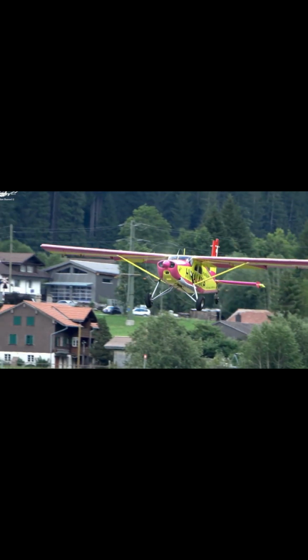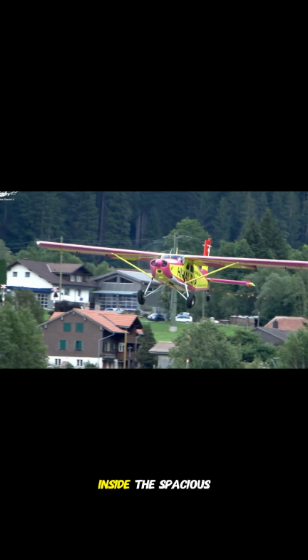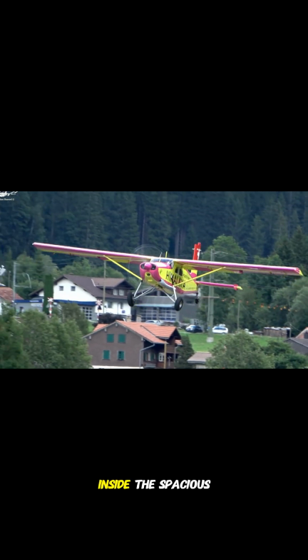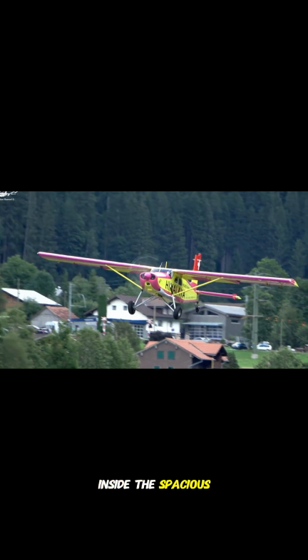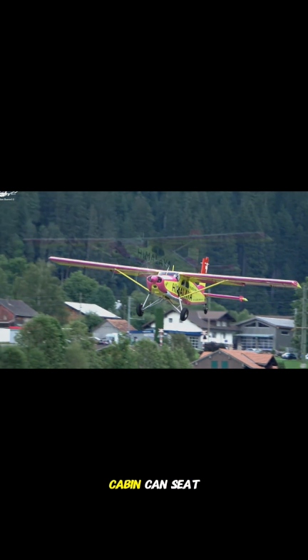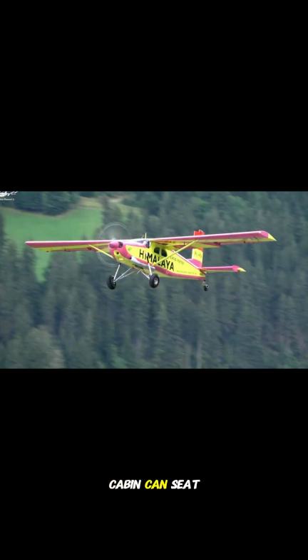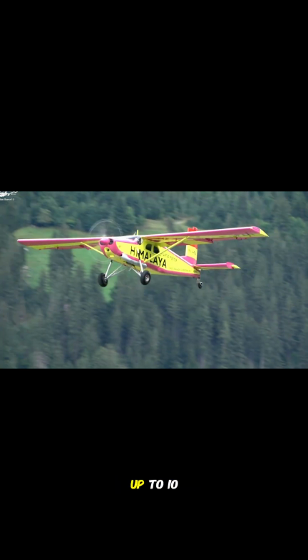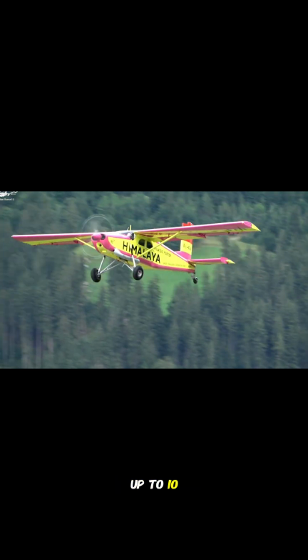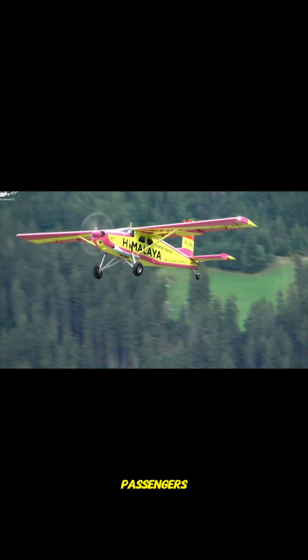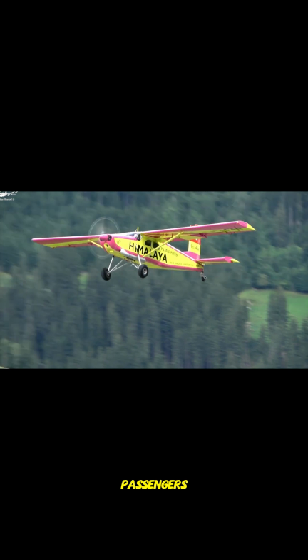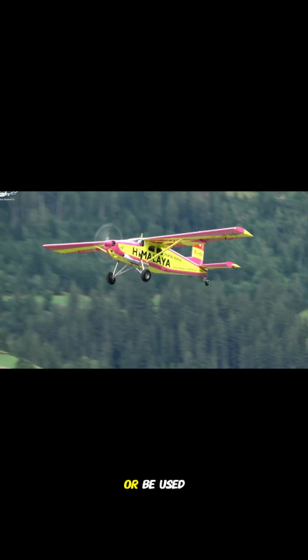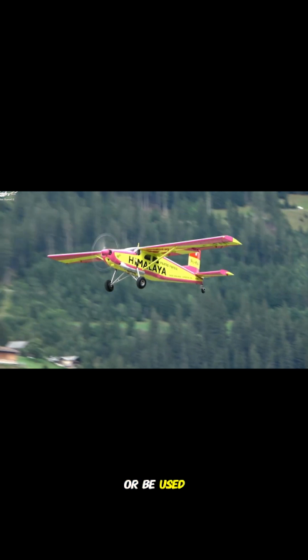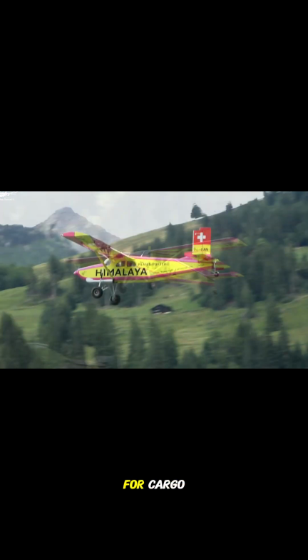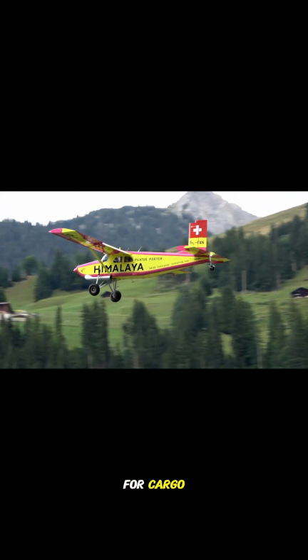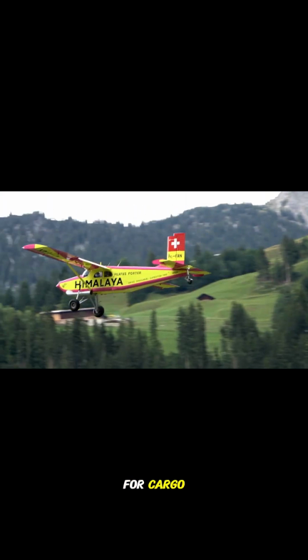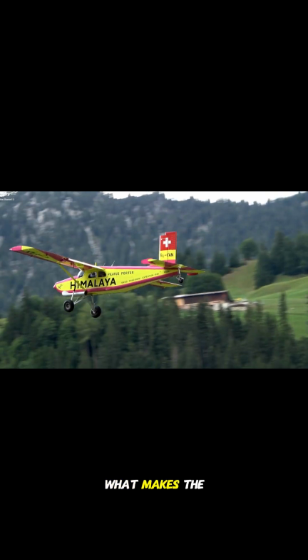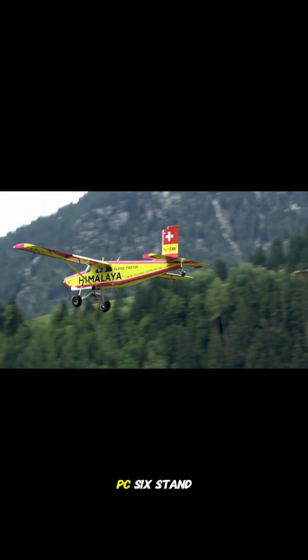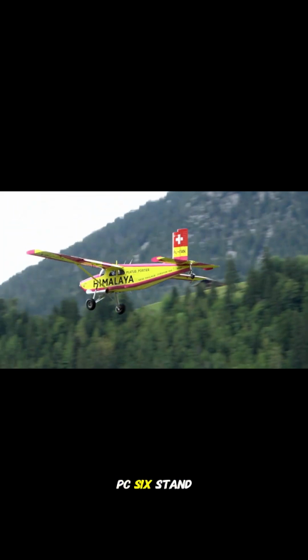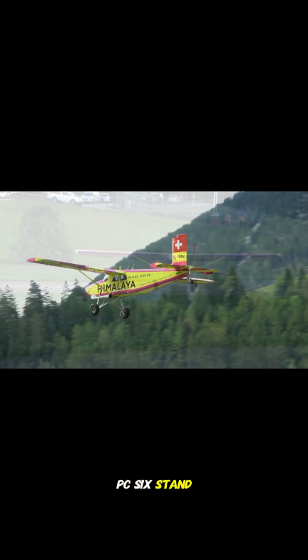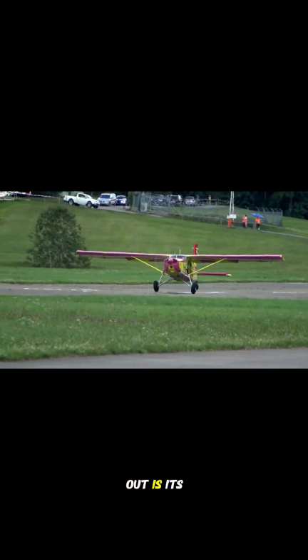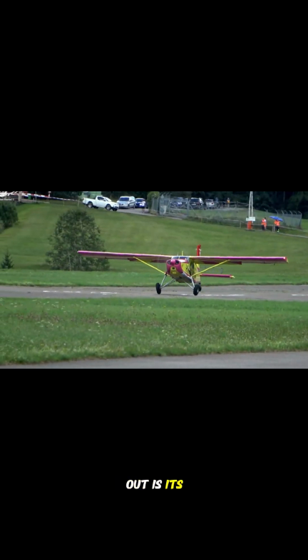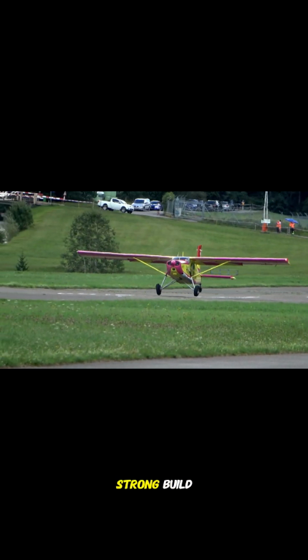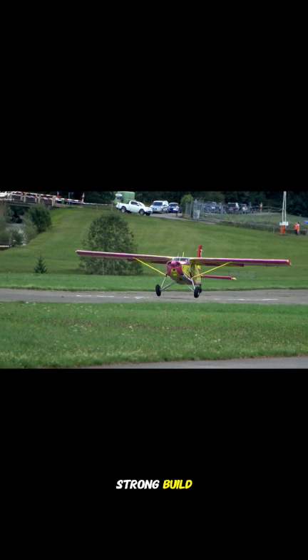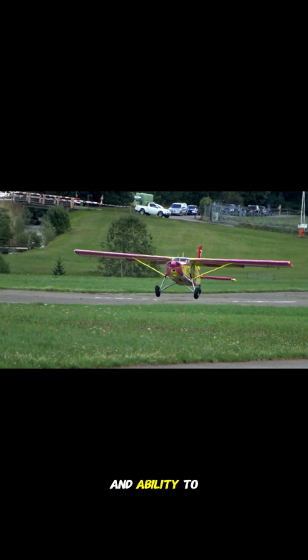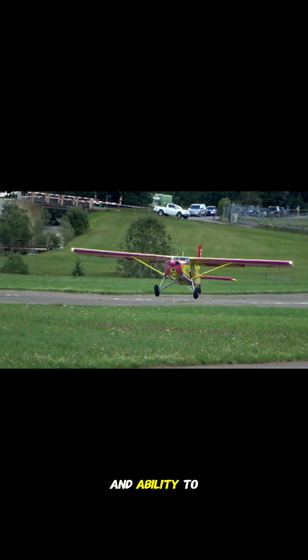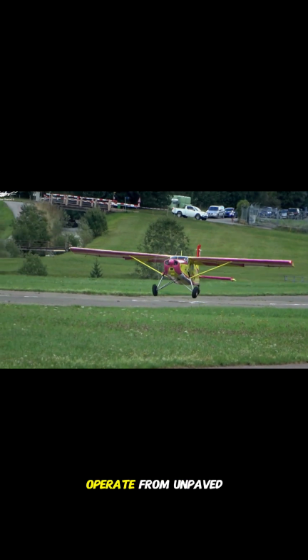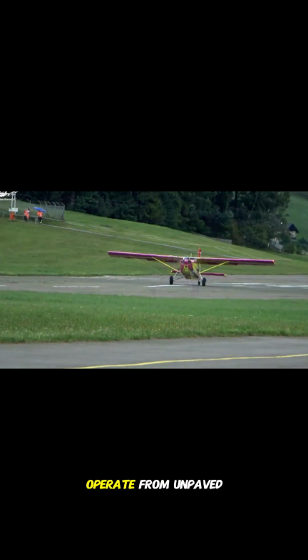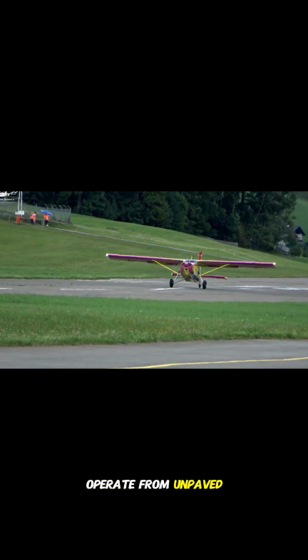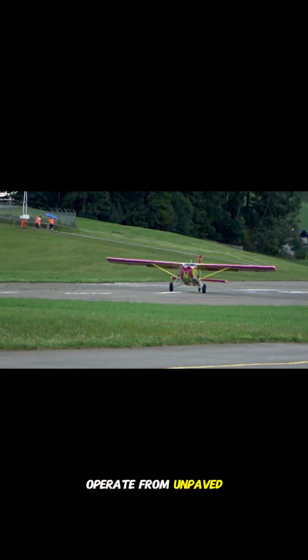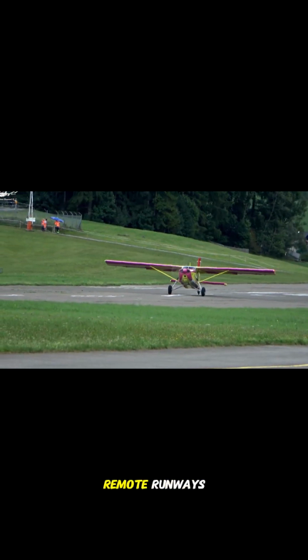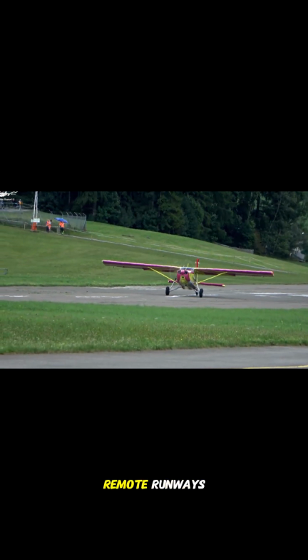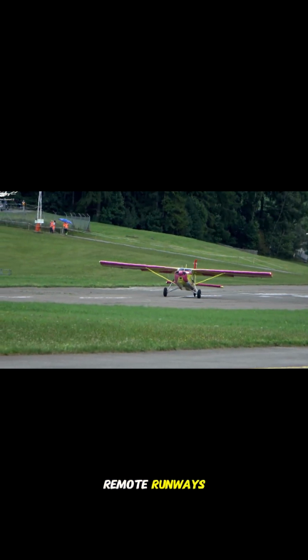Inside, the spacious cabin can seat up to 10 passengers or be used for cargo. What makes the PC-6 stand out is its strong build and ability to operate from unpaved, remote runways.